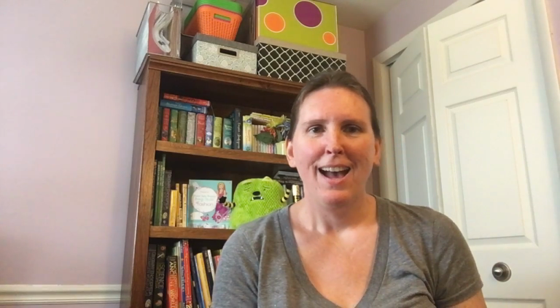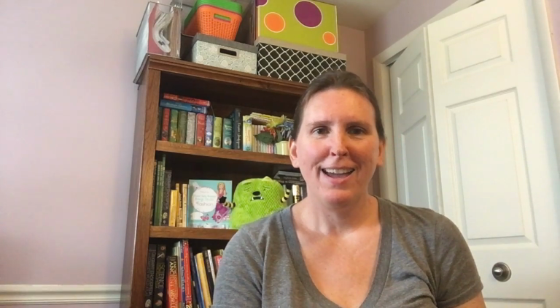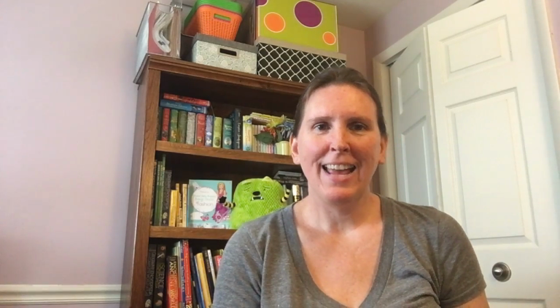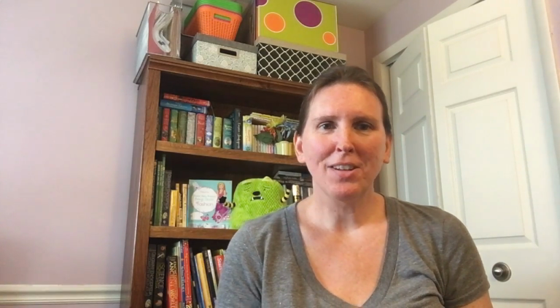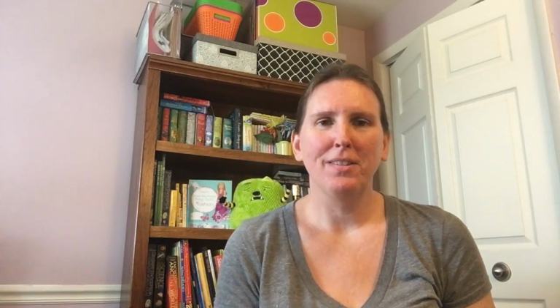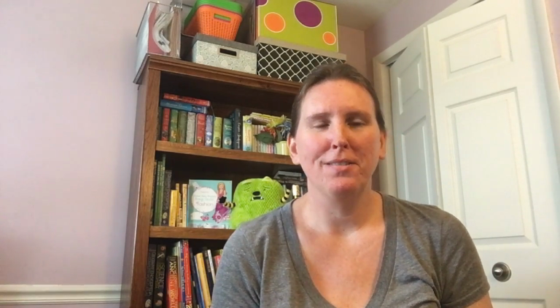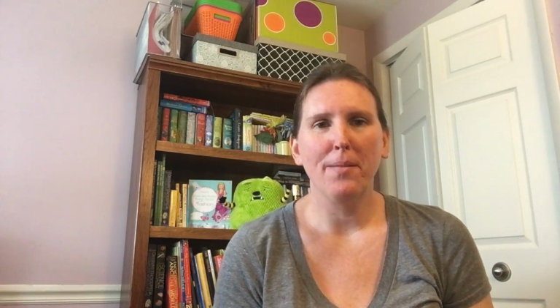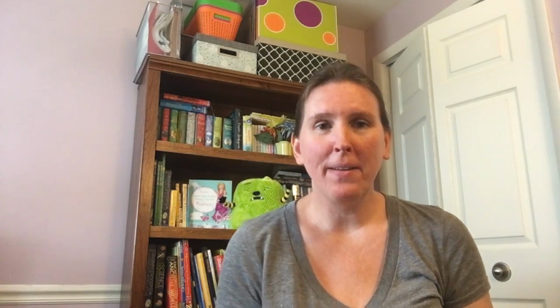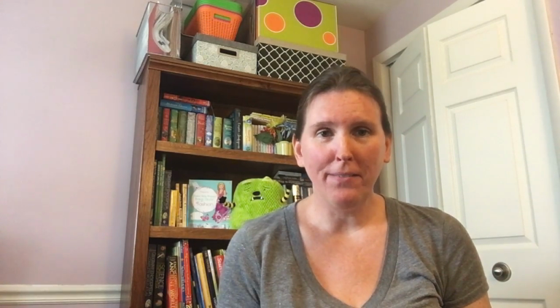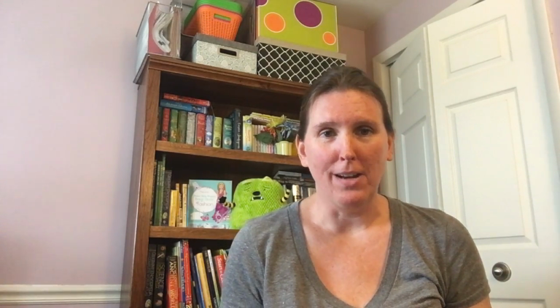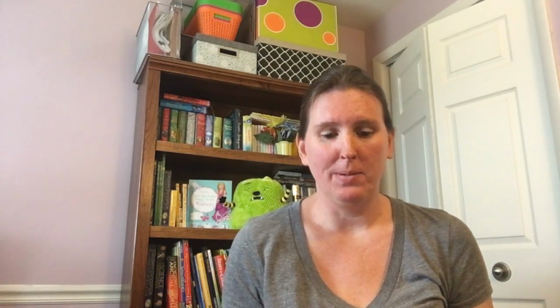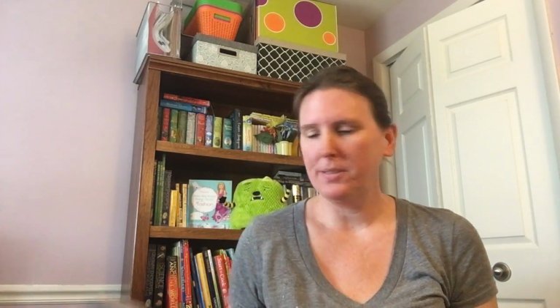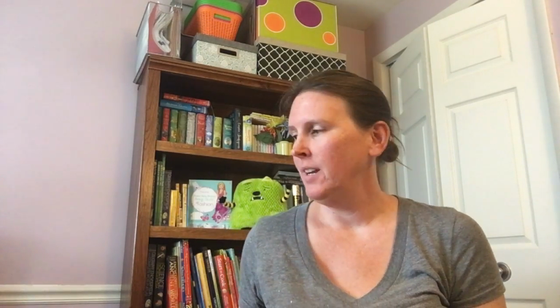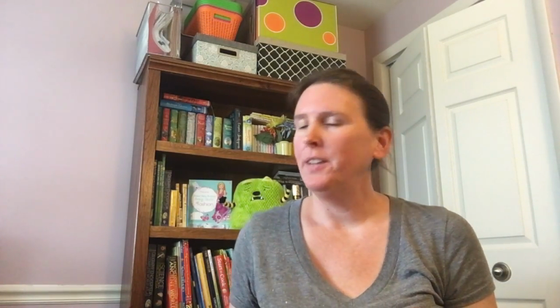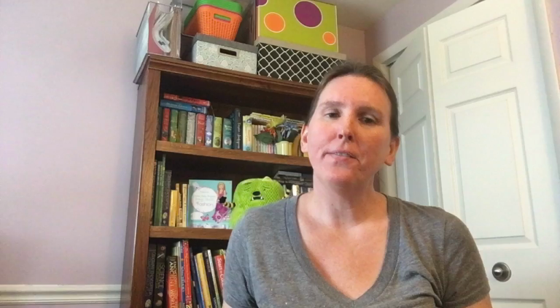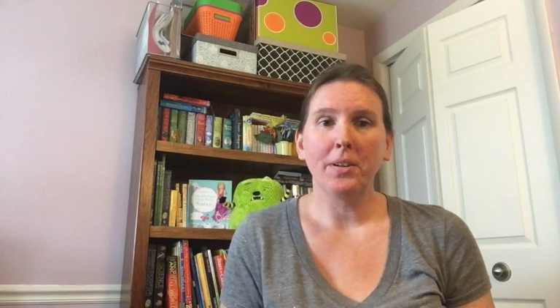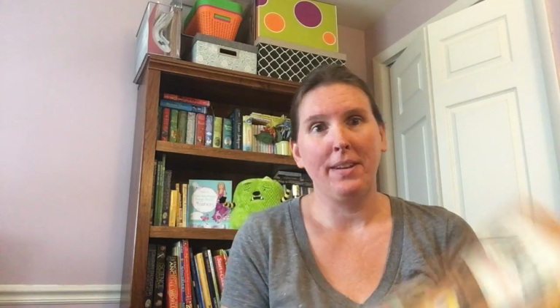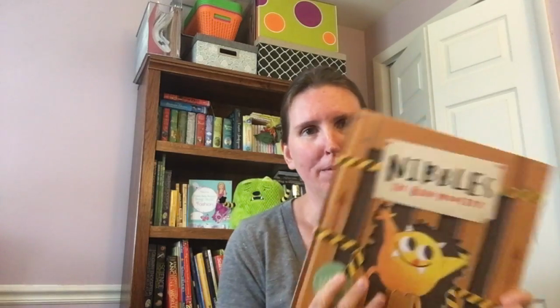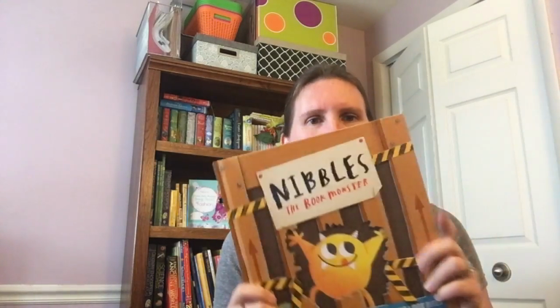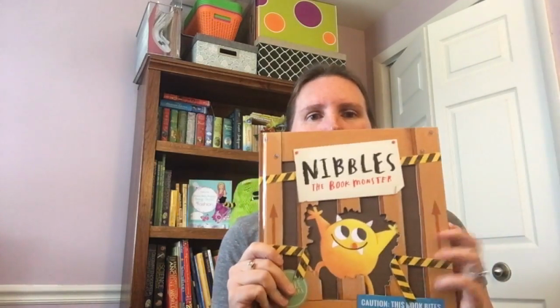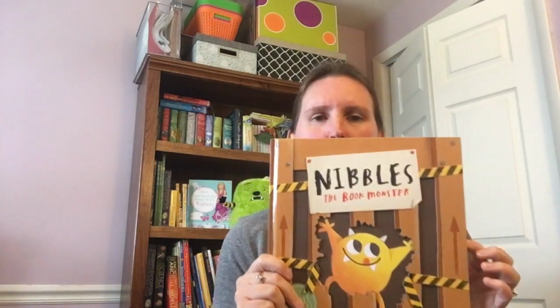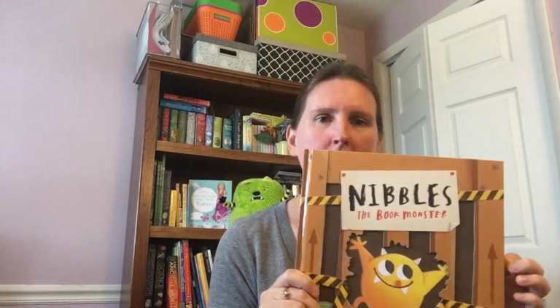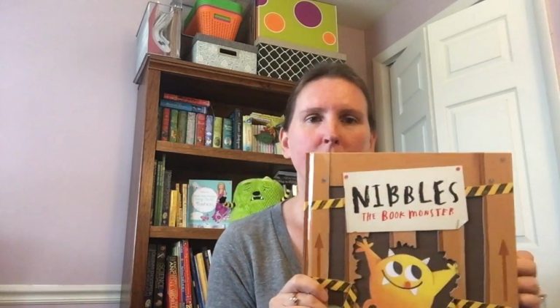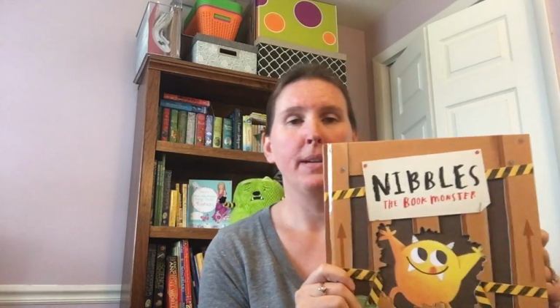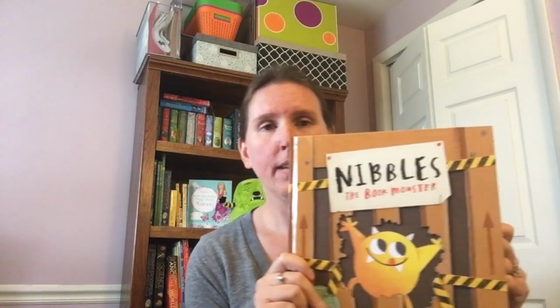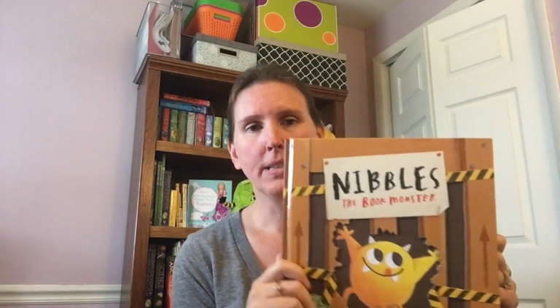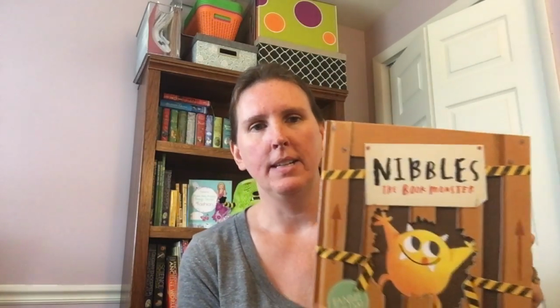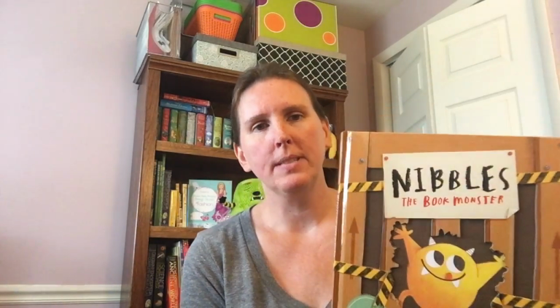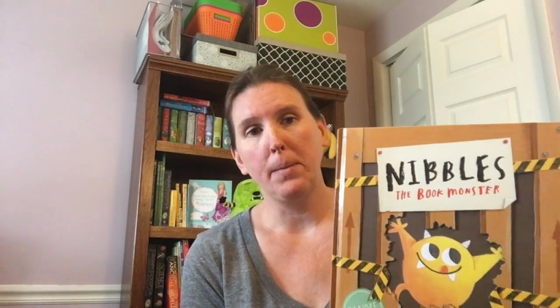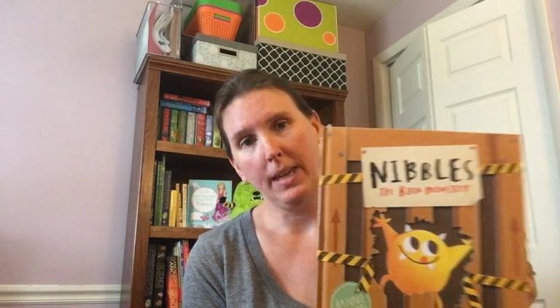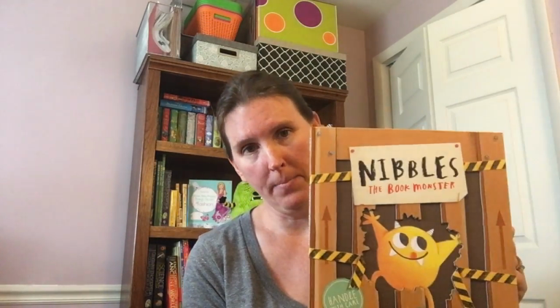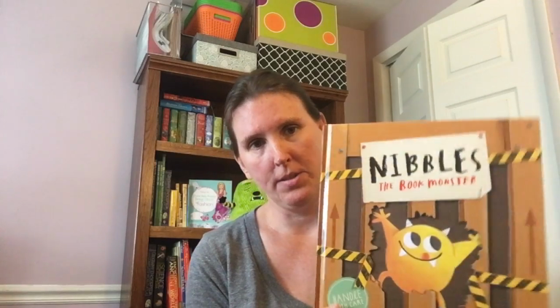Hi! Today I want to share with you just a couple of my very favorite Usborne books. If you're not familiar with Nibbles, Nibbles is one of our best-selling books and Nibbles is a book-eating monster.